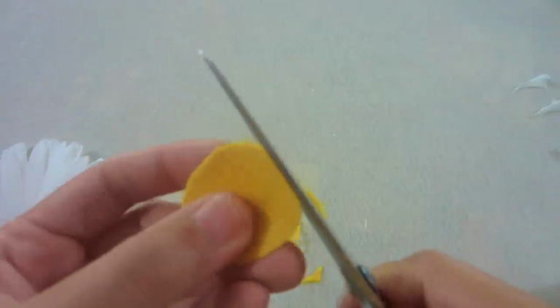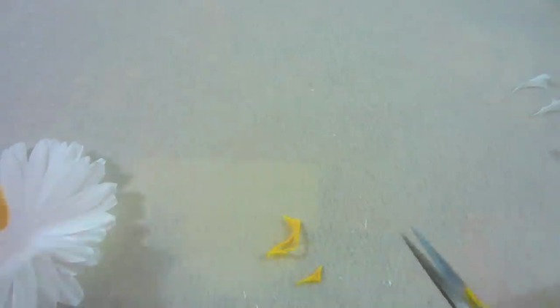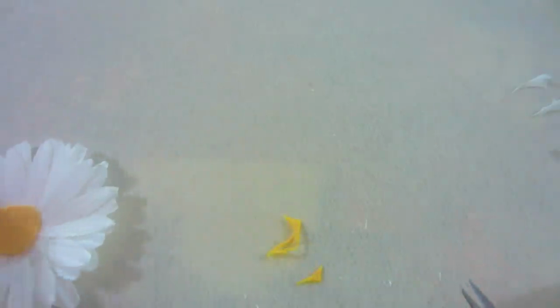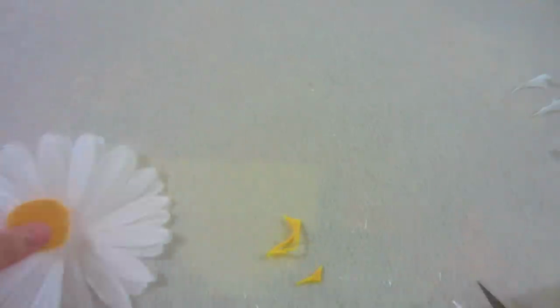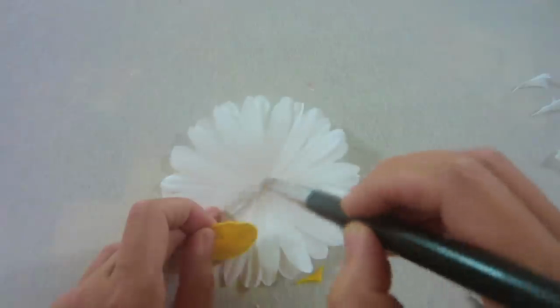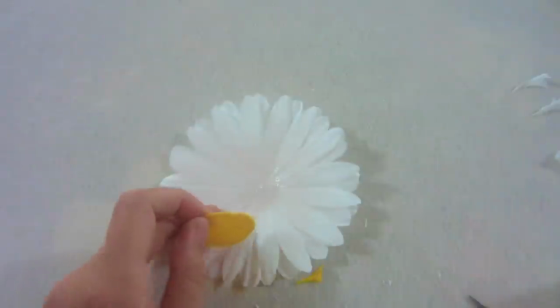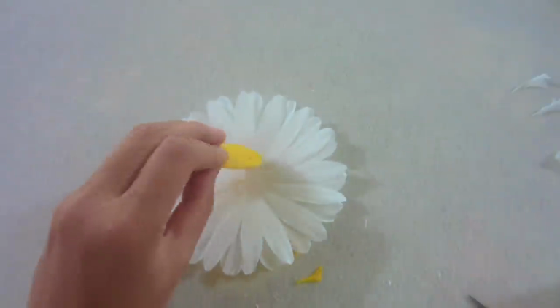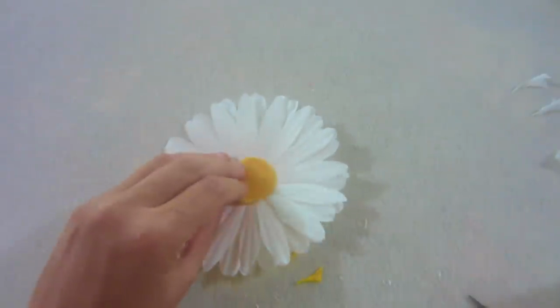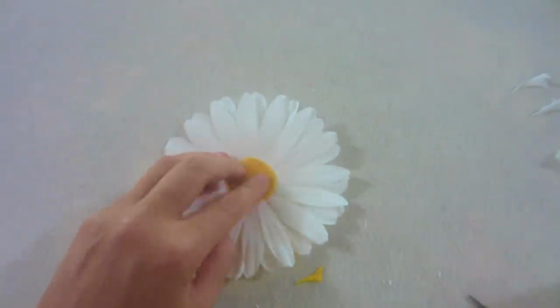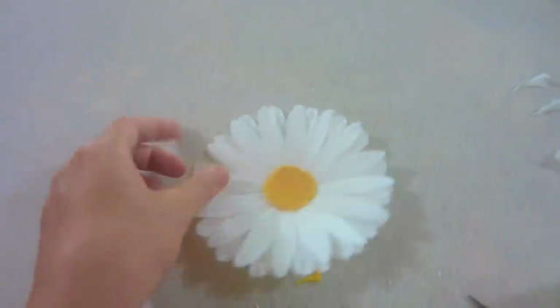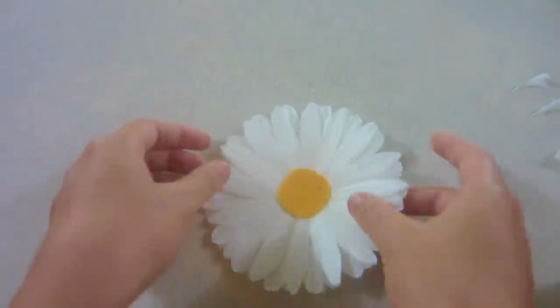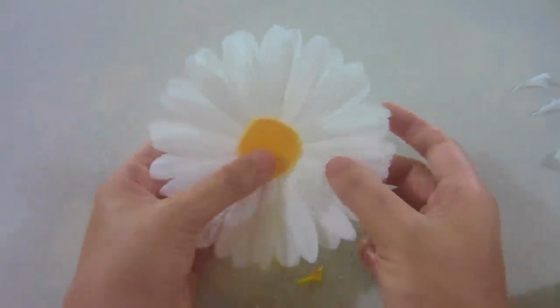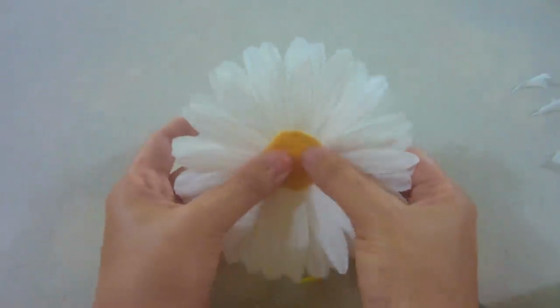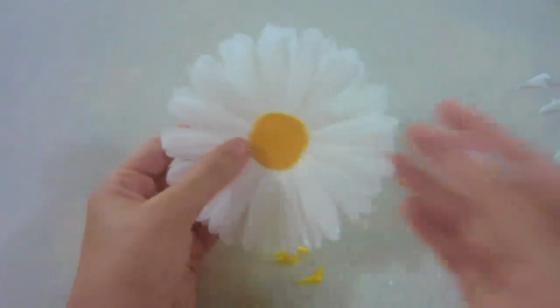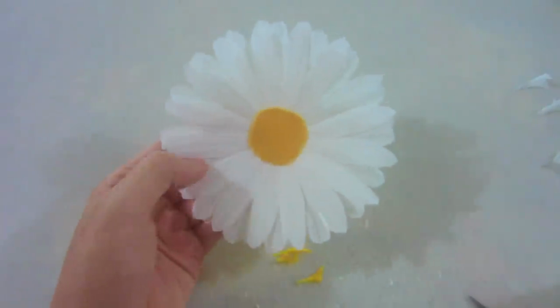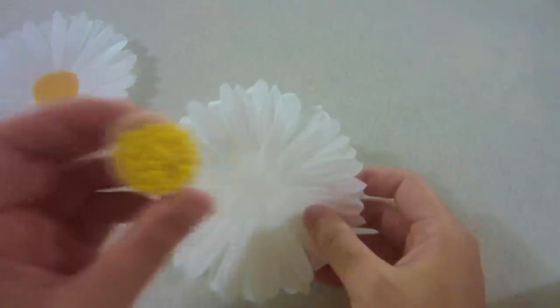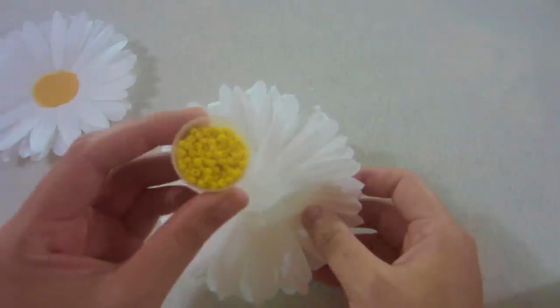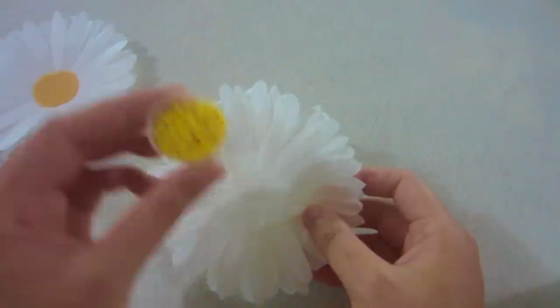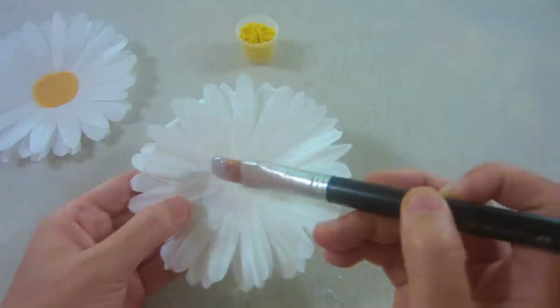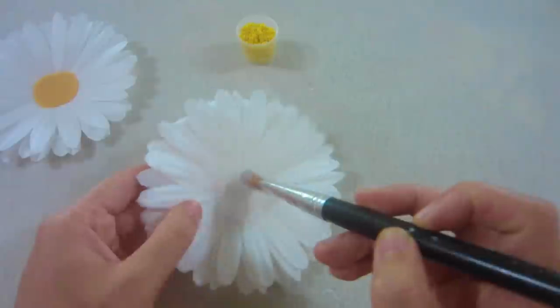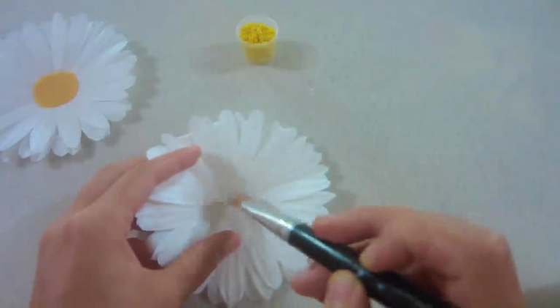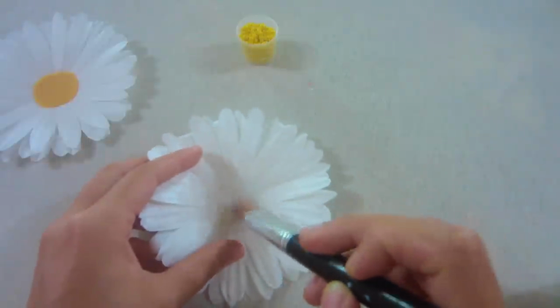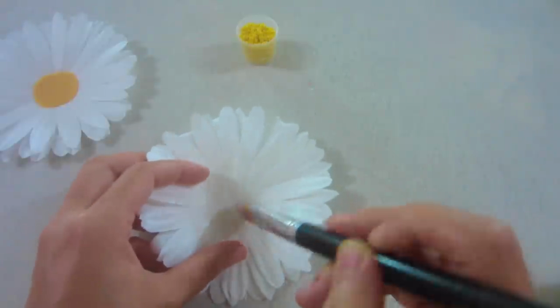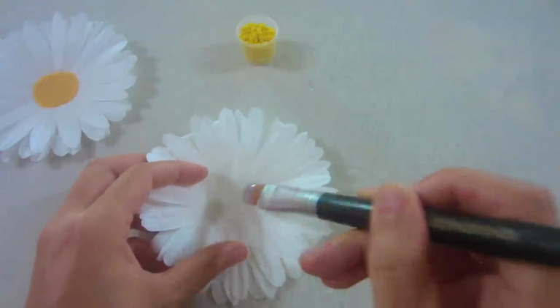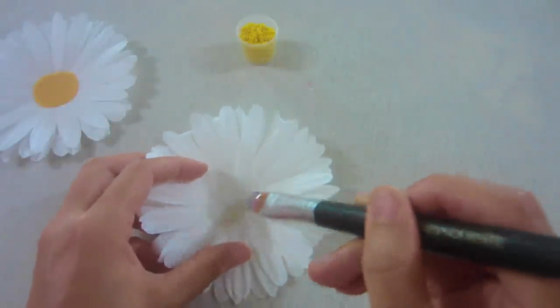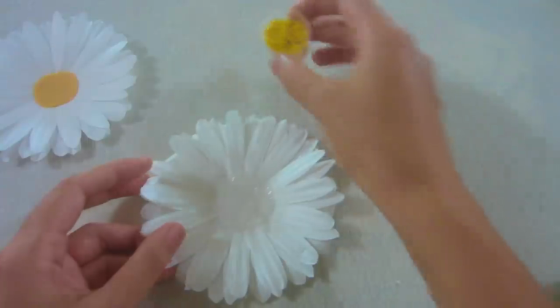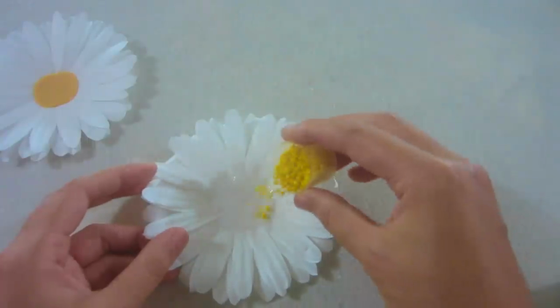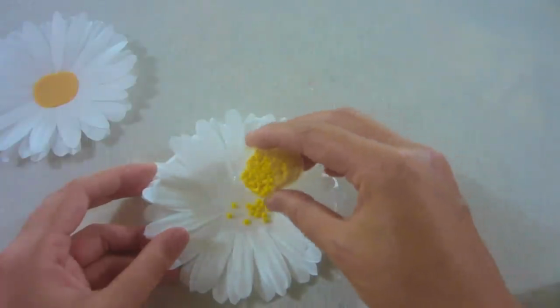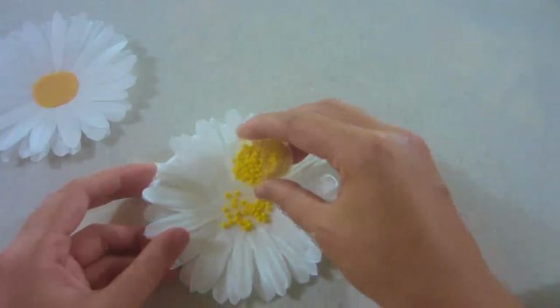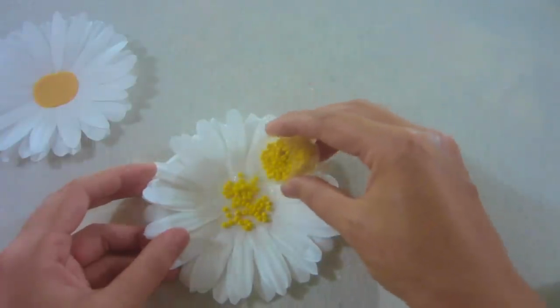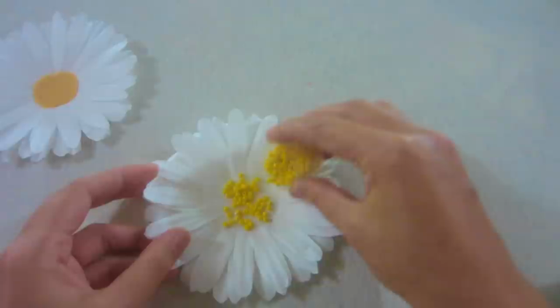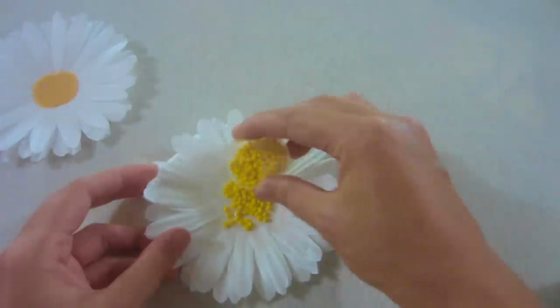After you're done gluing, you can use a piece of felt to make a center for your flower. Or you can use seed beads to make it look more realistic. Put a generous amount of mod podge in the center of the flower and sprinkle the beads on.